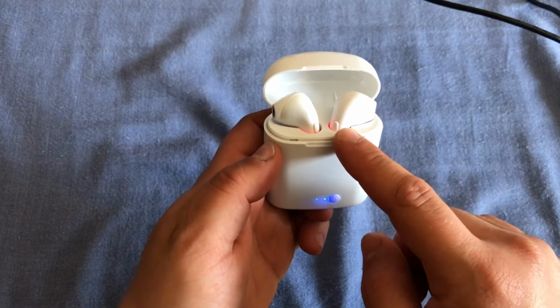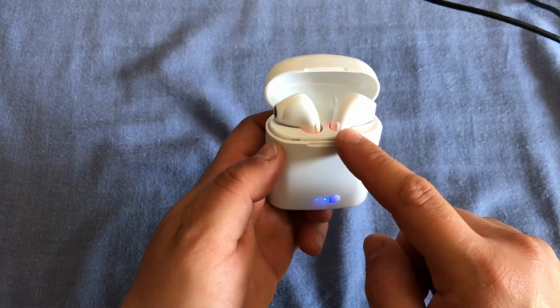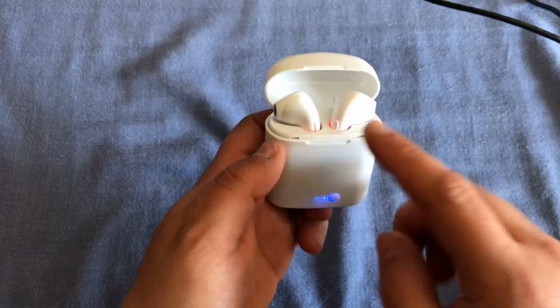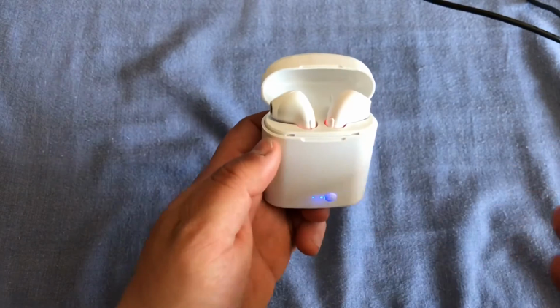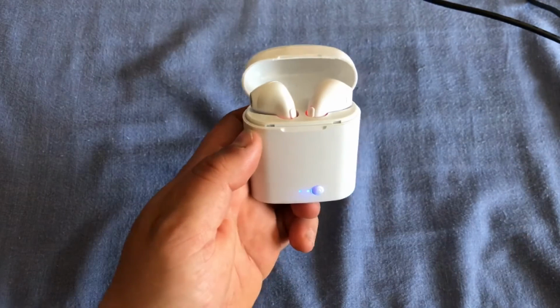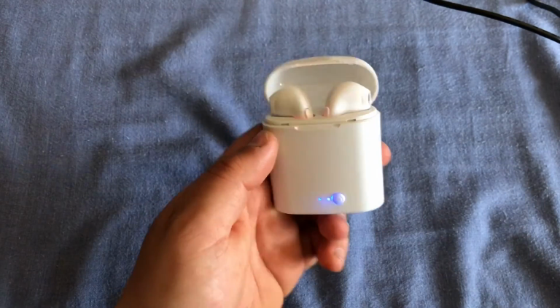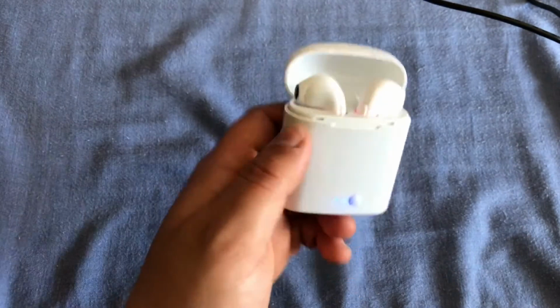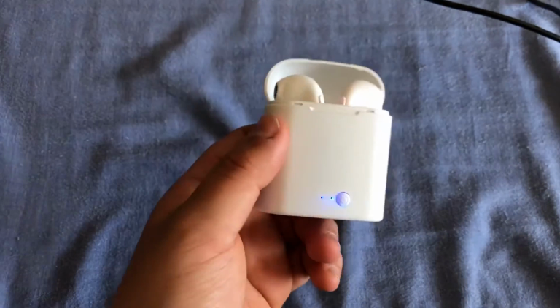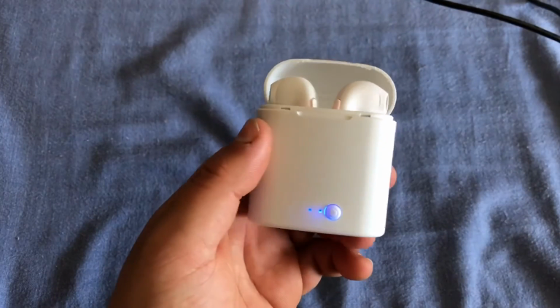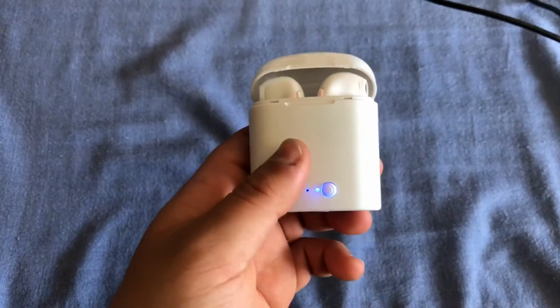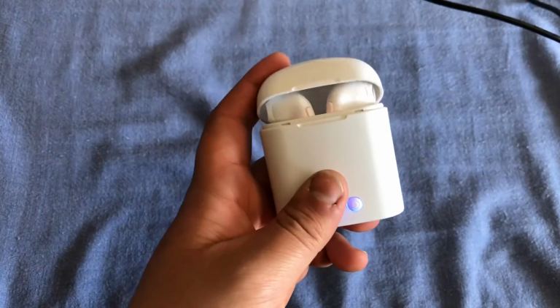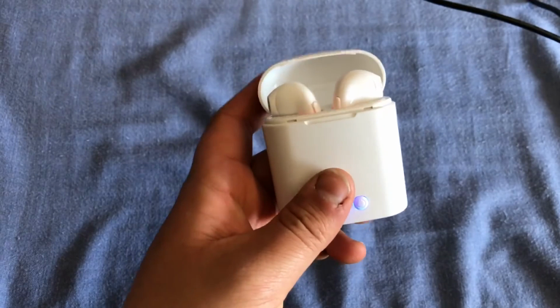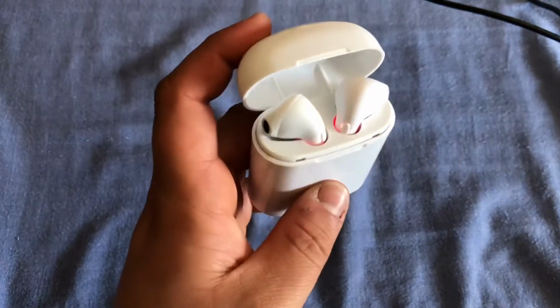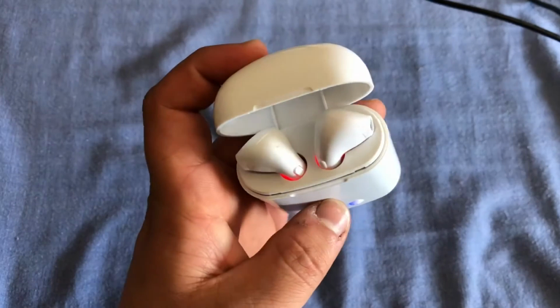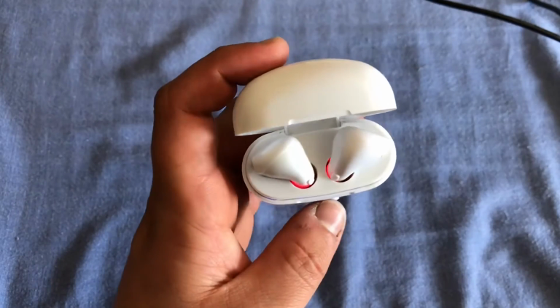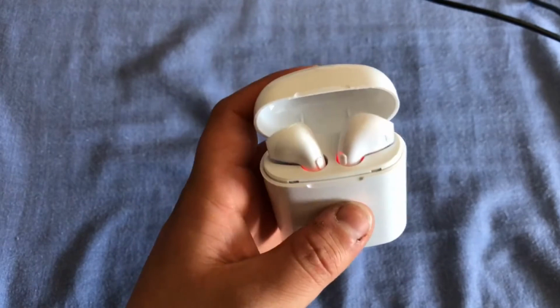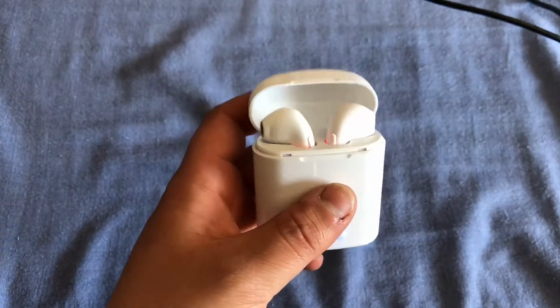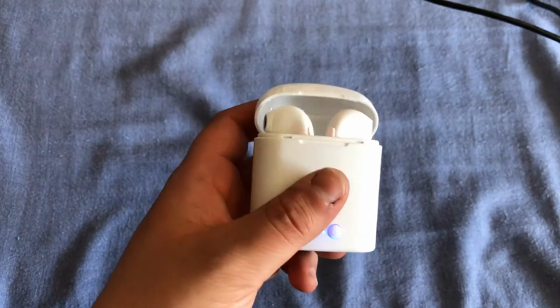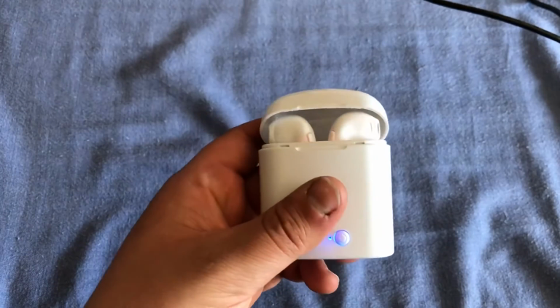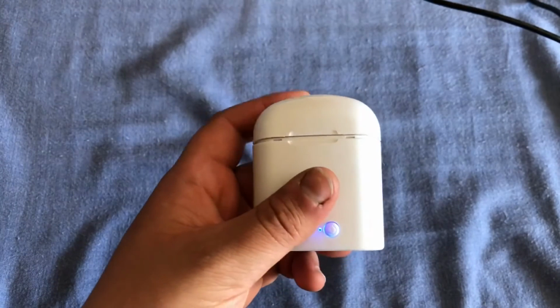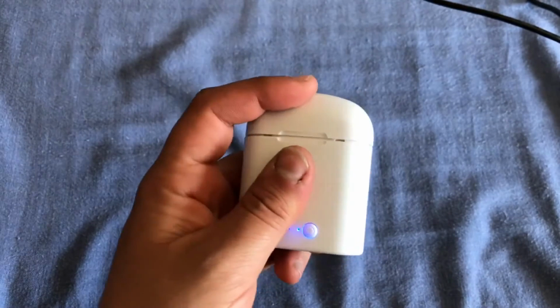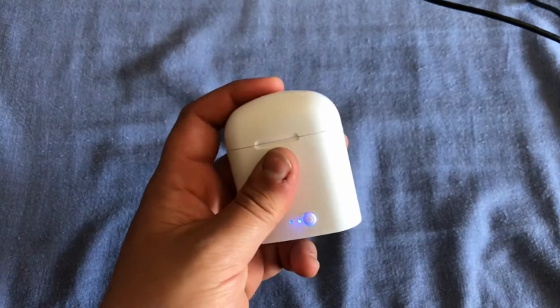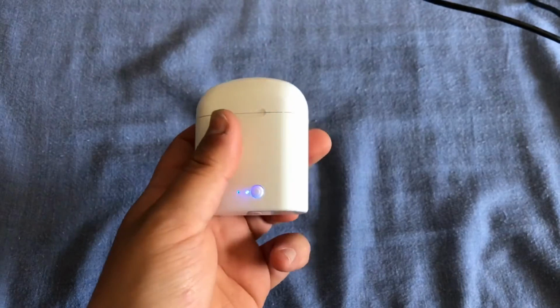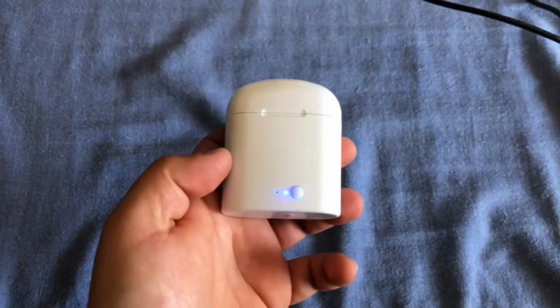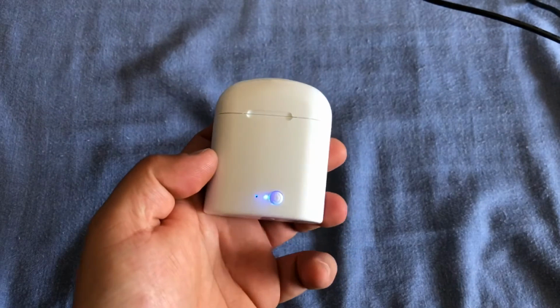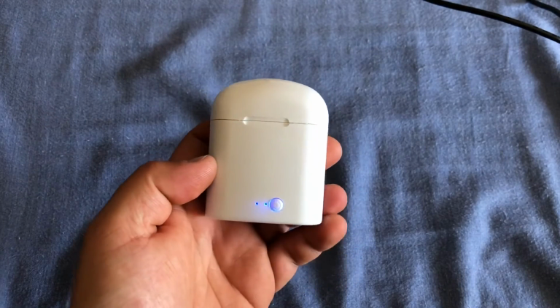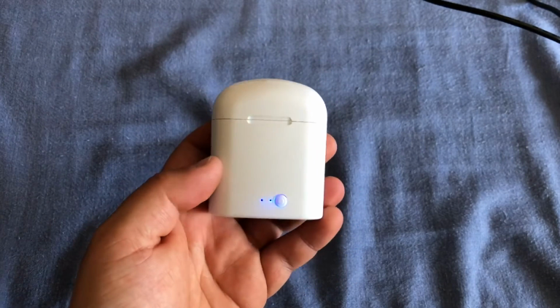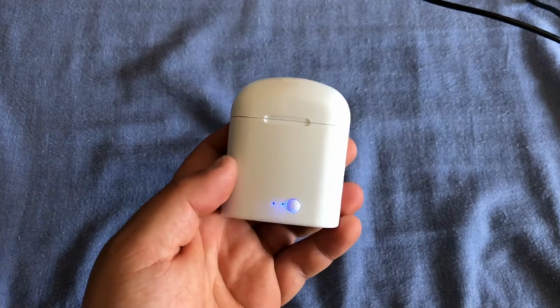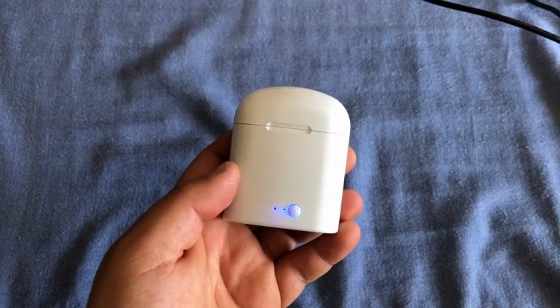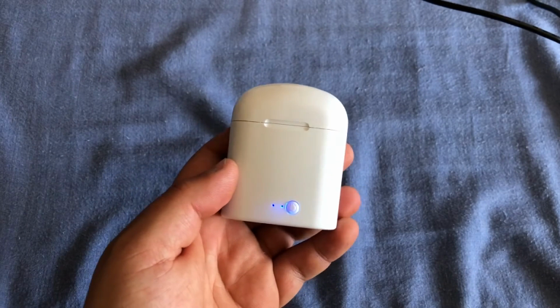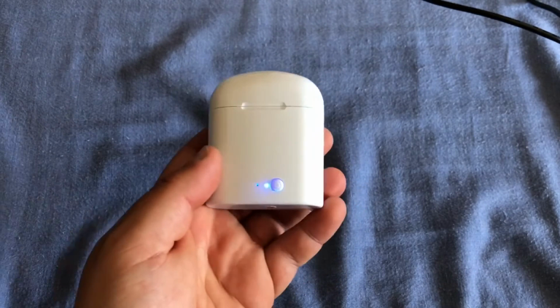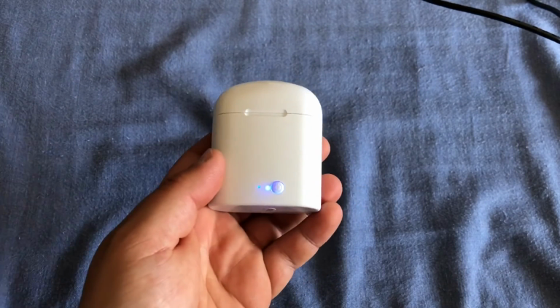This also means that the headphones are now charging, which is very handy because you will always know if they're charging or not — so you'll never wonder how your headphones are out of battery life when you just charged them.